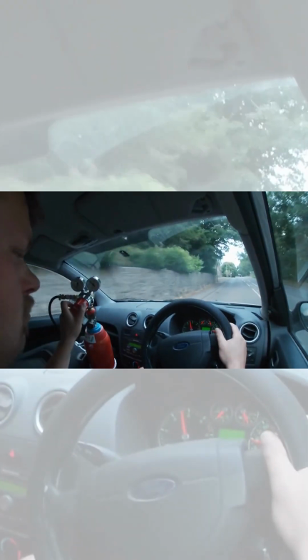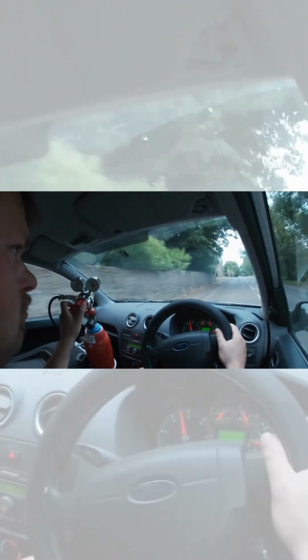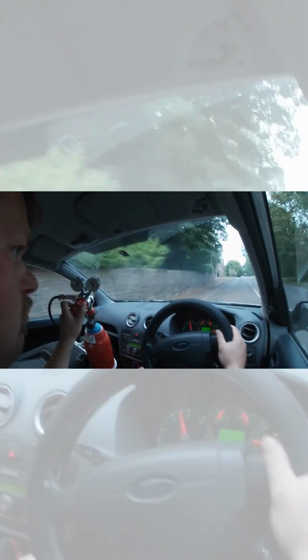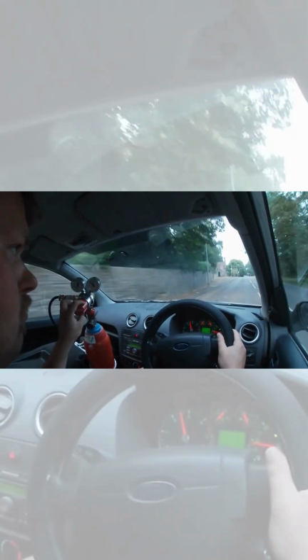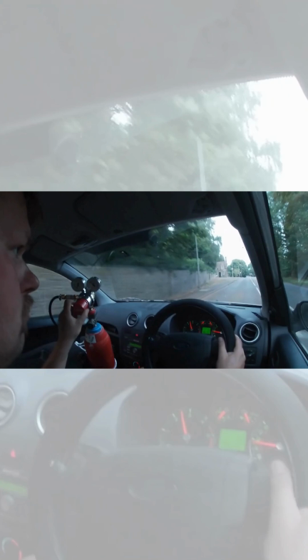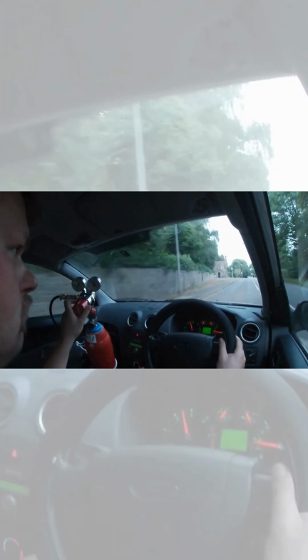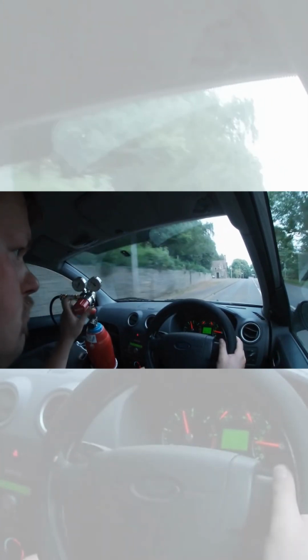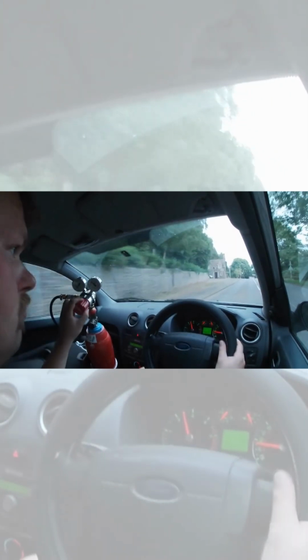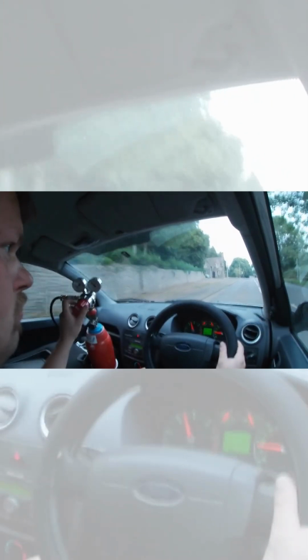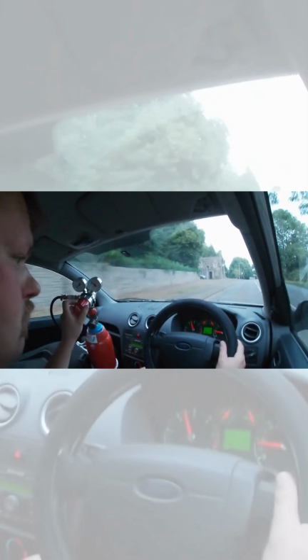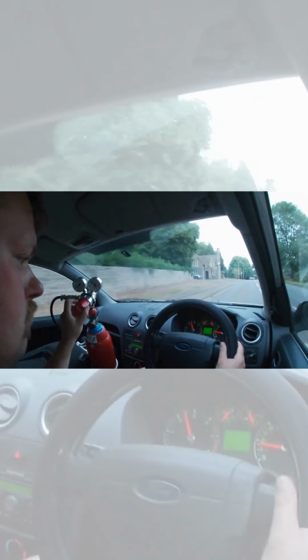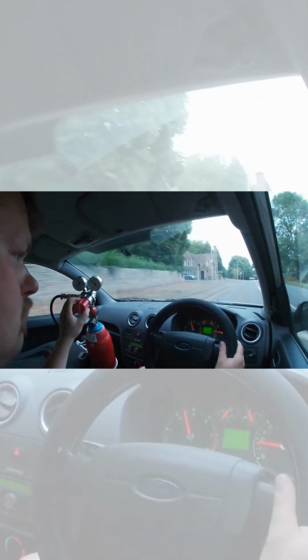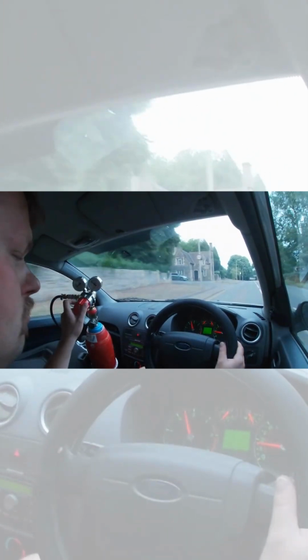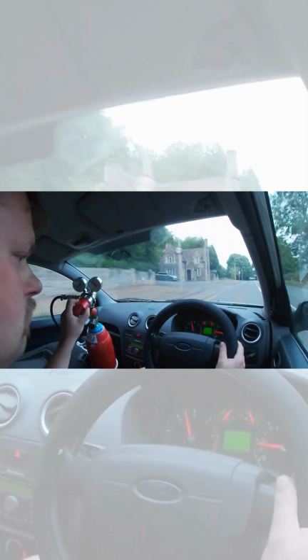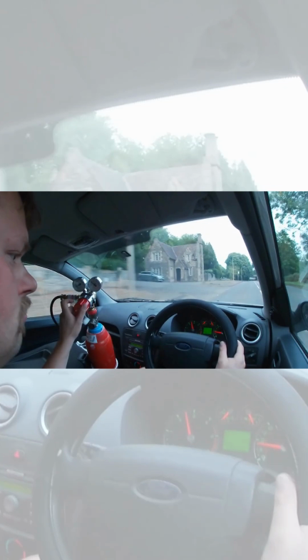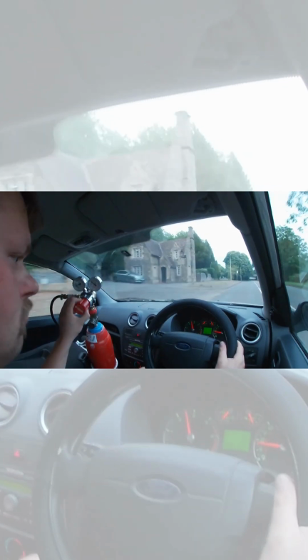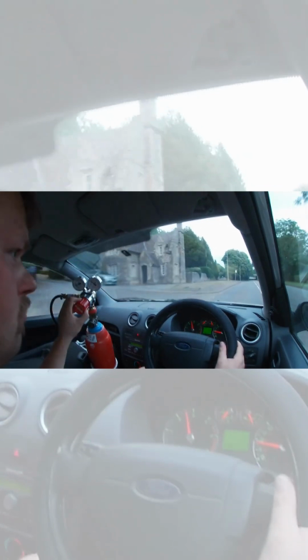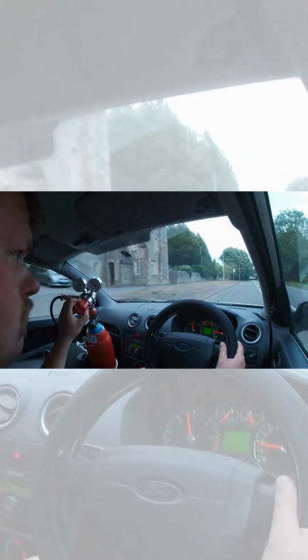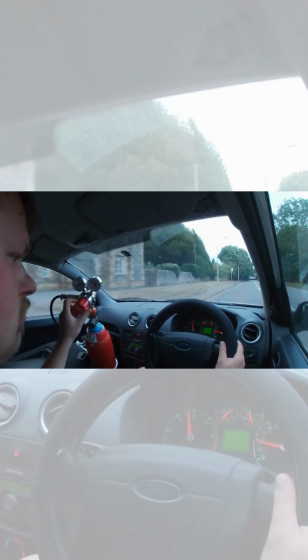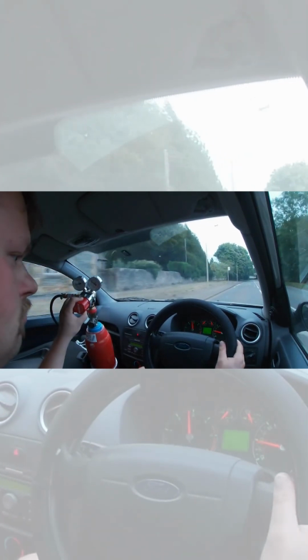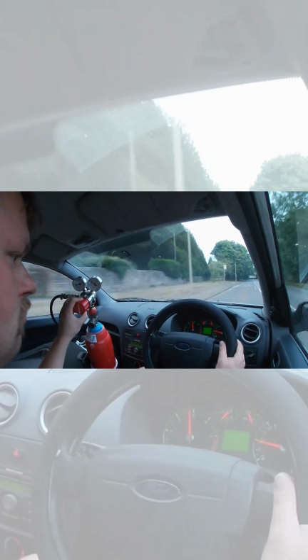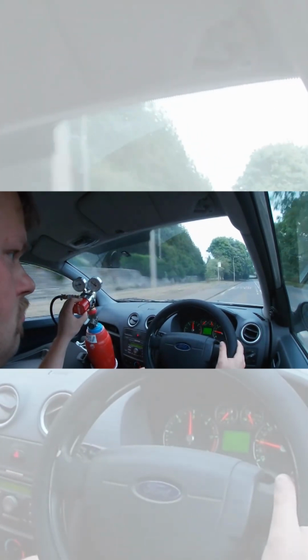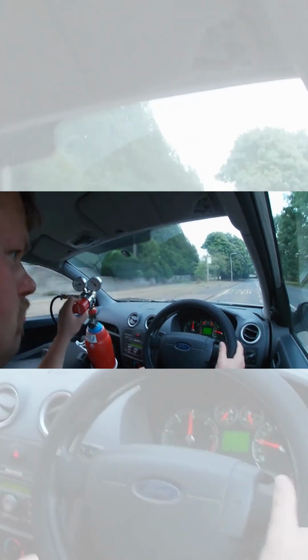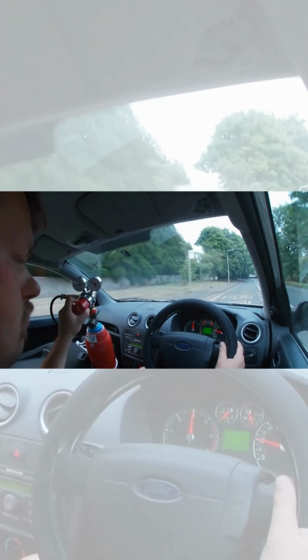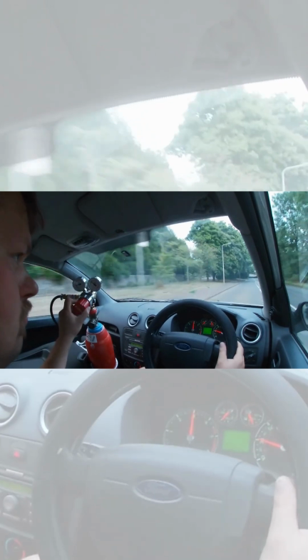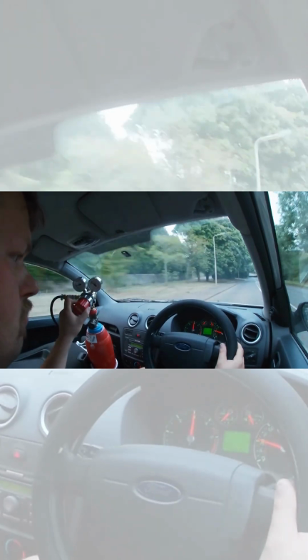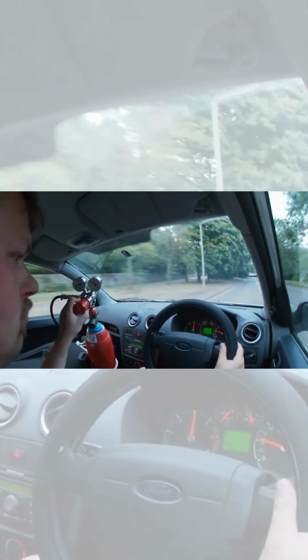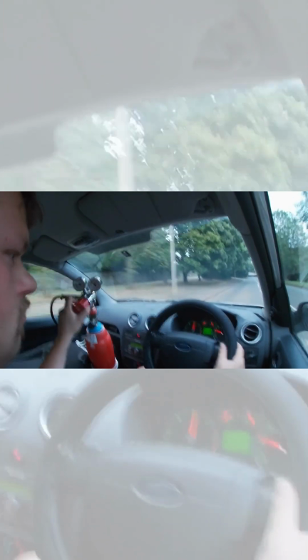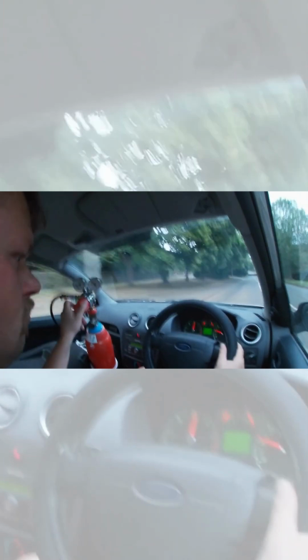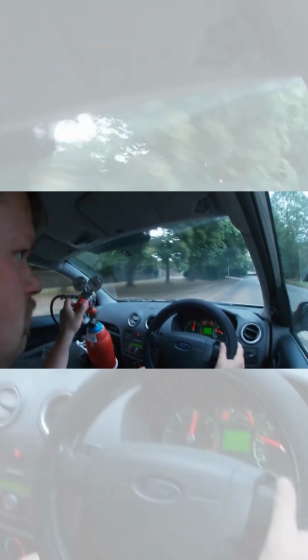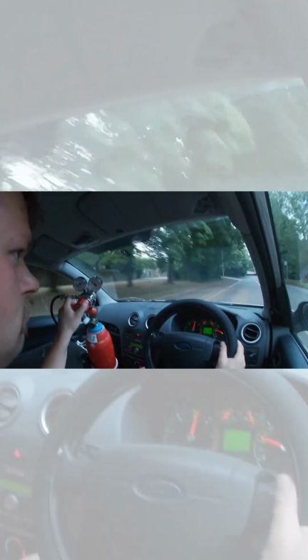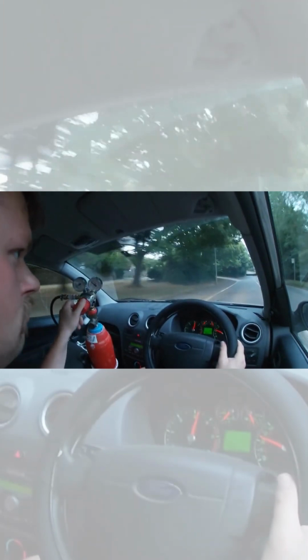Yeah, it definitely does work. The only thing I have to do is keep my foot pressed on the throttle so that I achieve that pilot diesel jet.